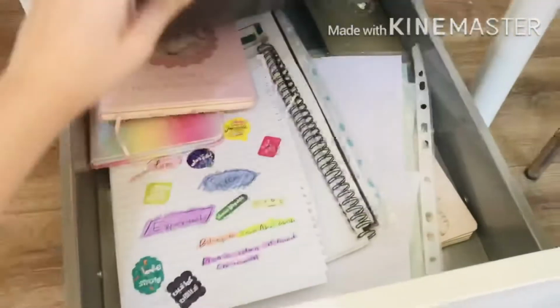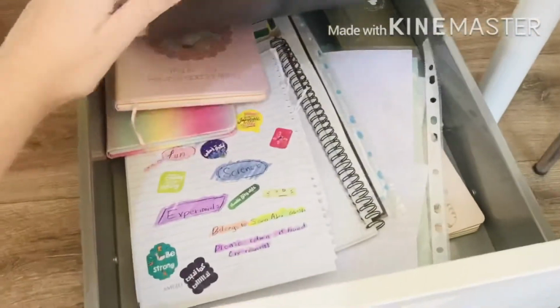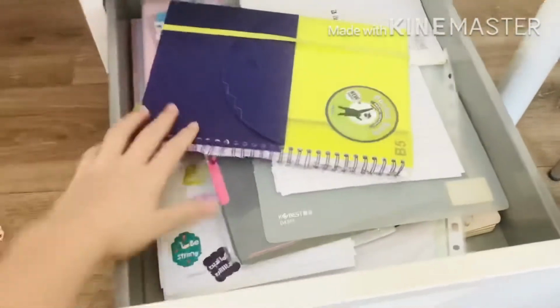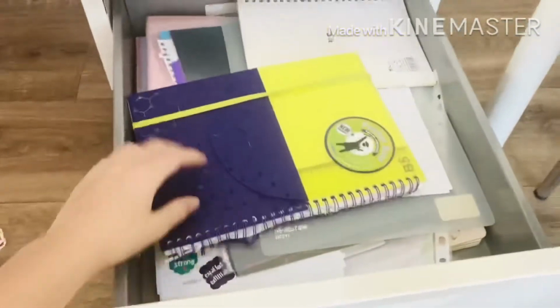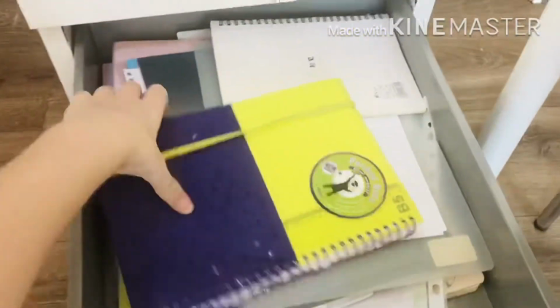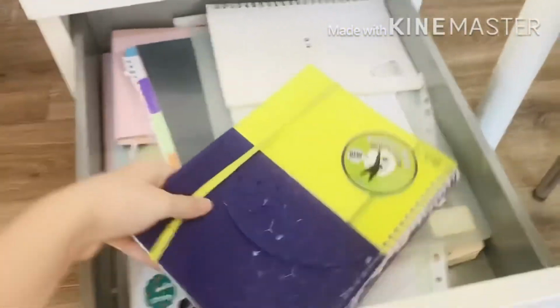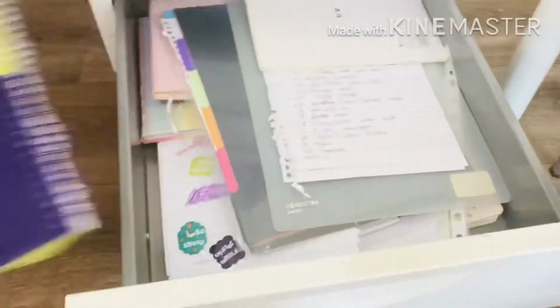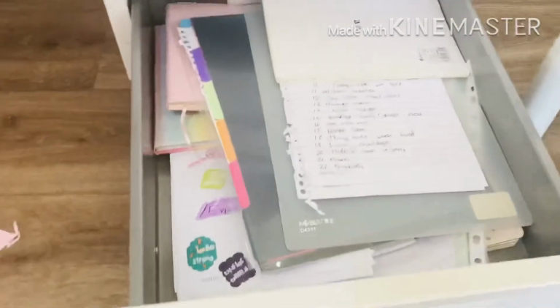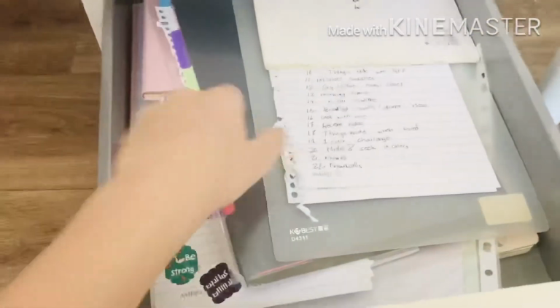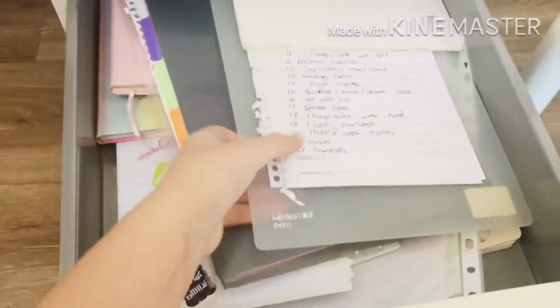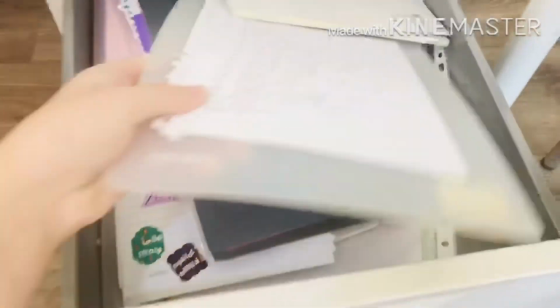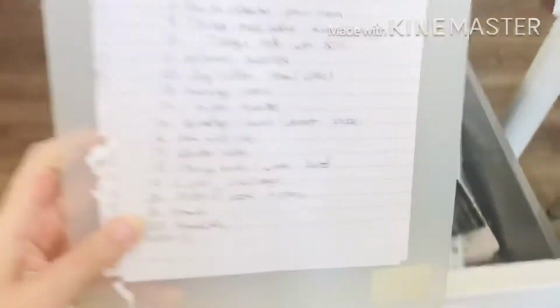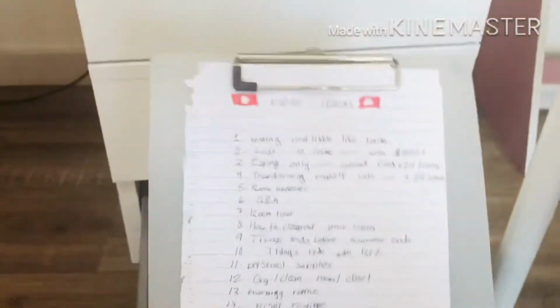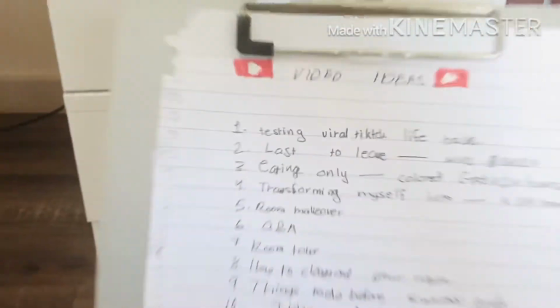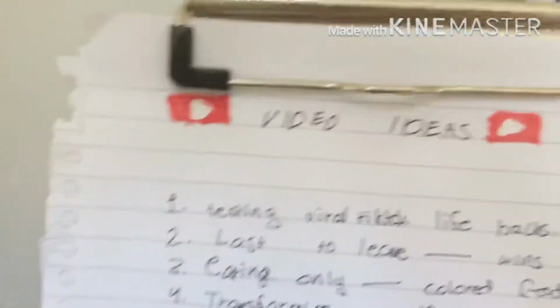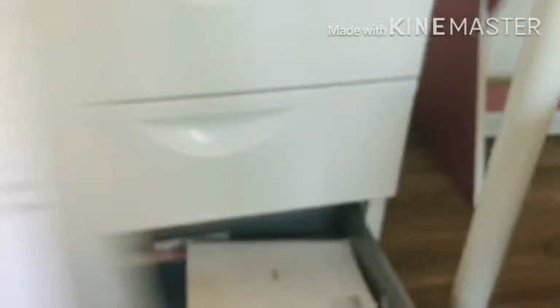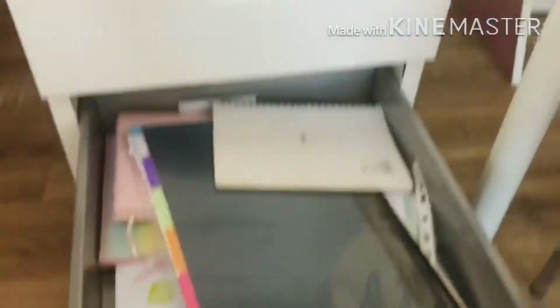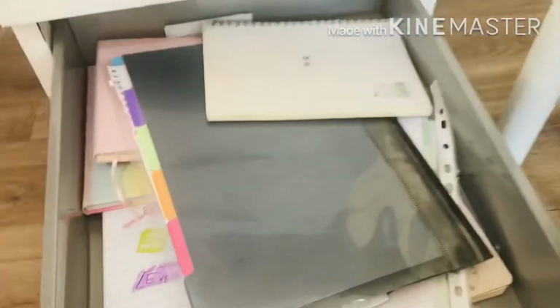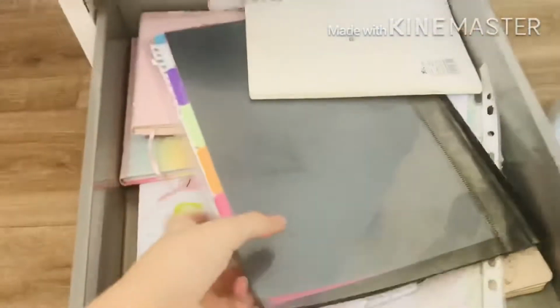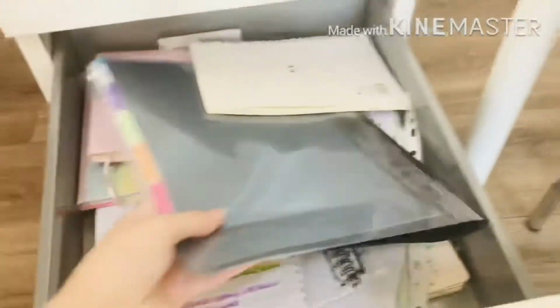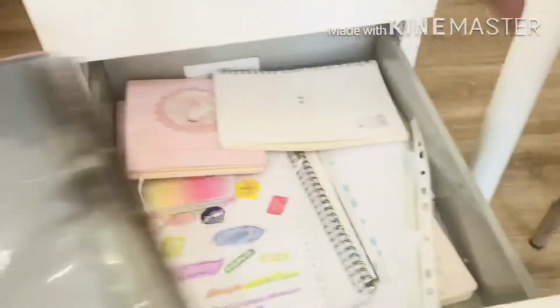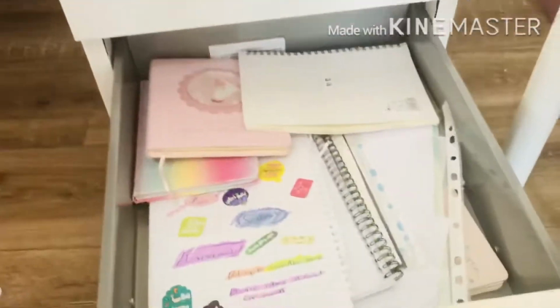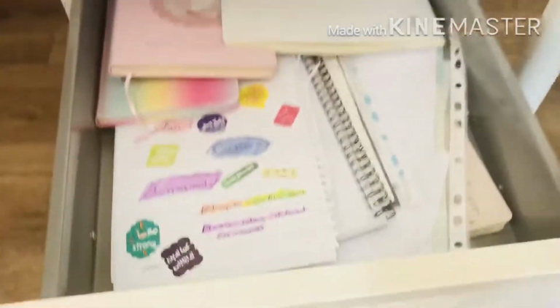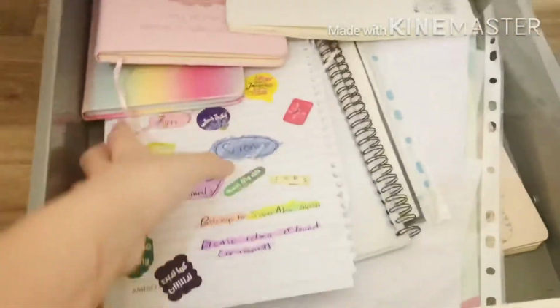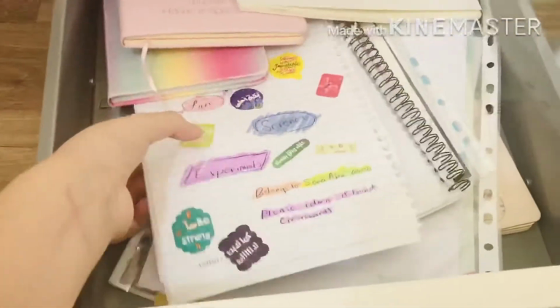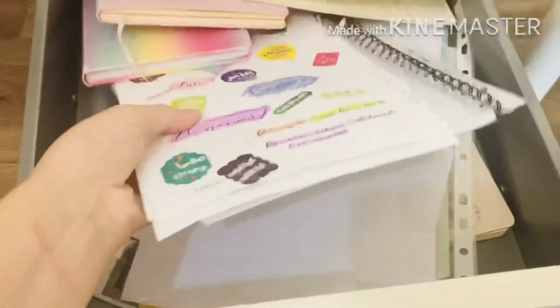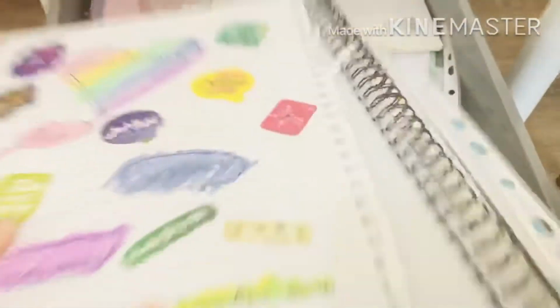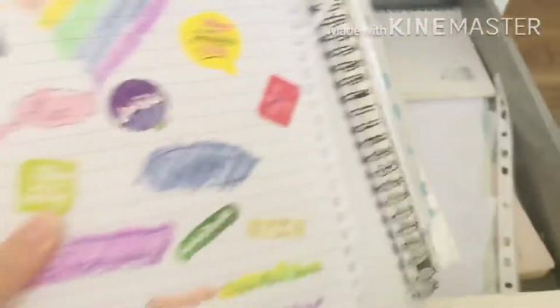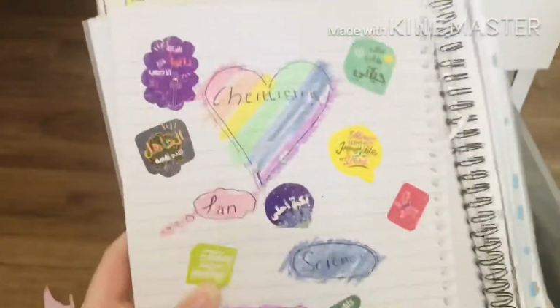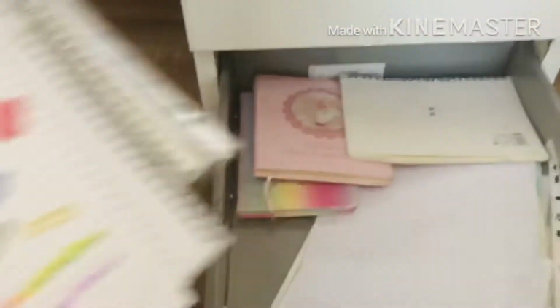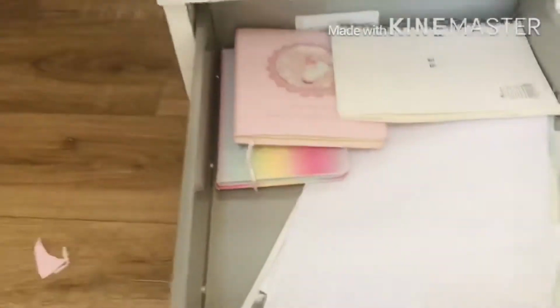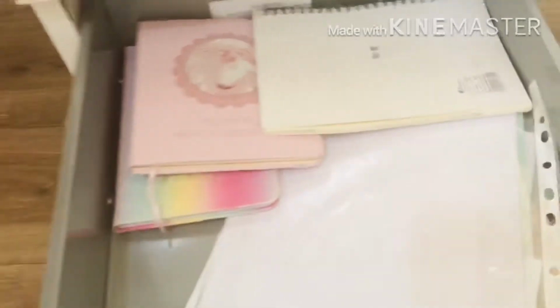For the next drawer, there are a lot of things in here but I'm gonna organize them all and take everything out. I also have my clipboard for video ideas — if you don't know, I made another video about this one so I'll leave a link in the description.